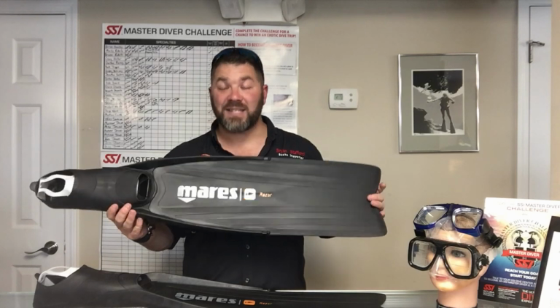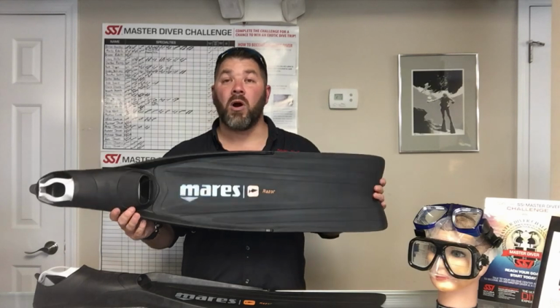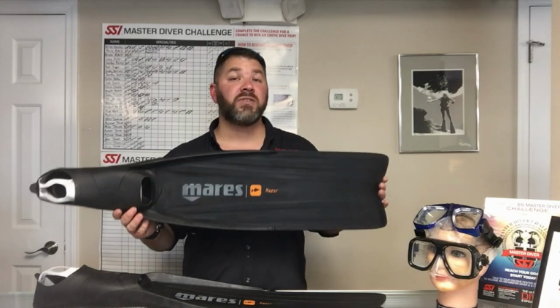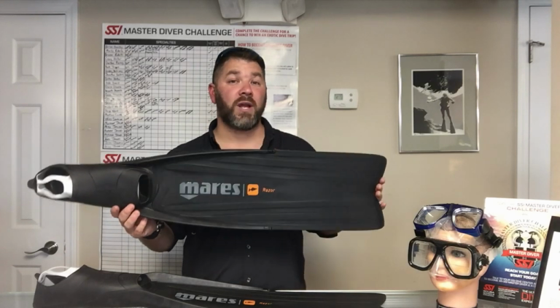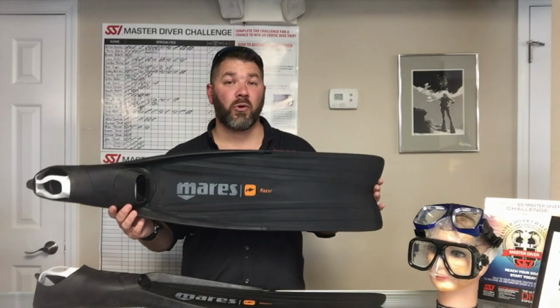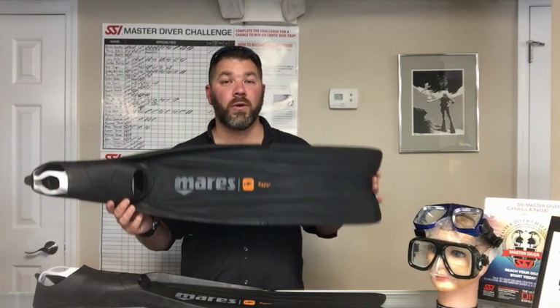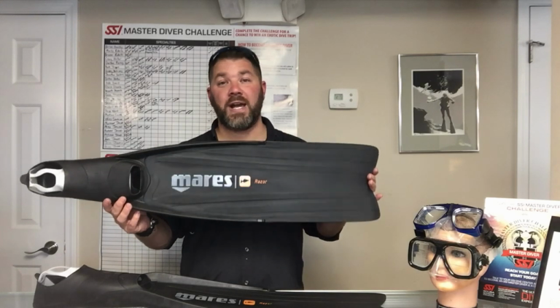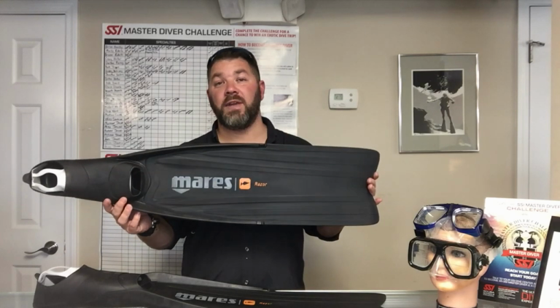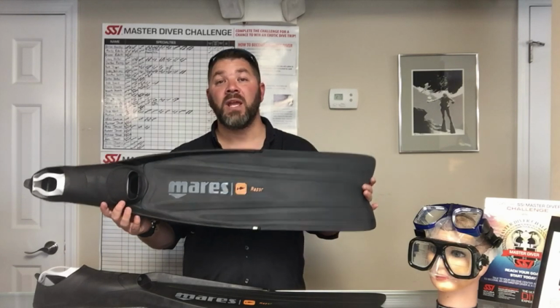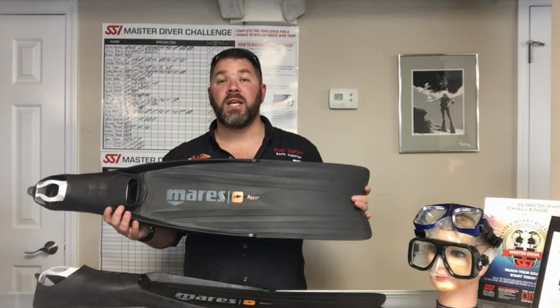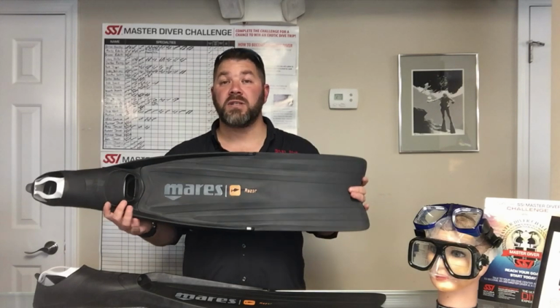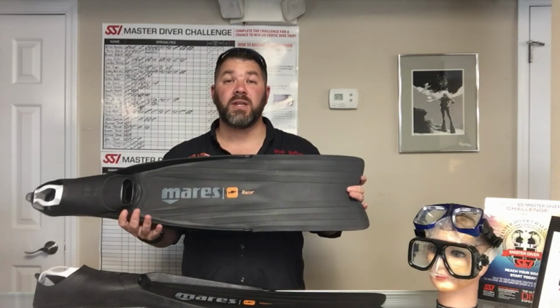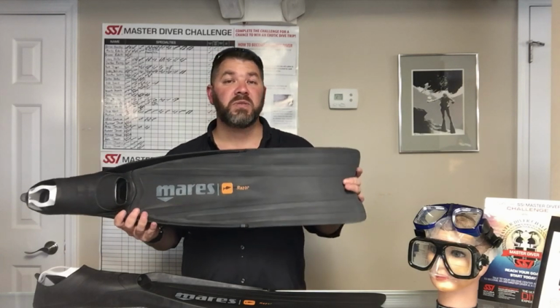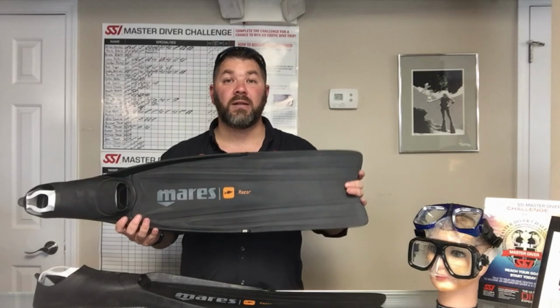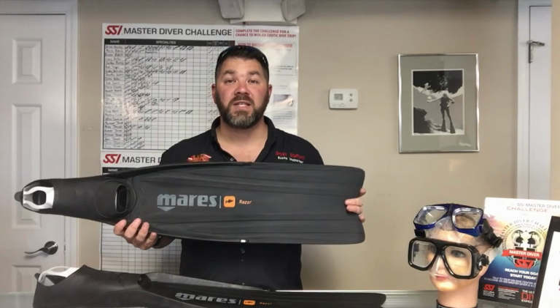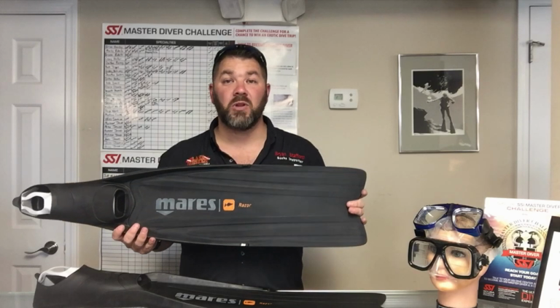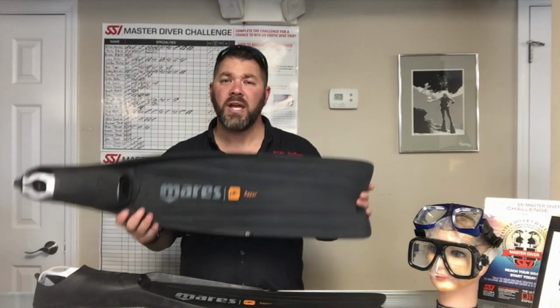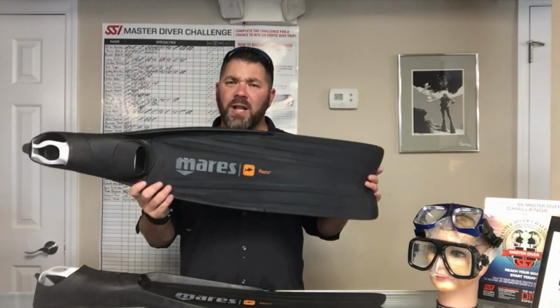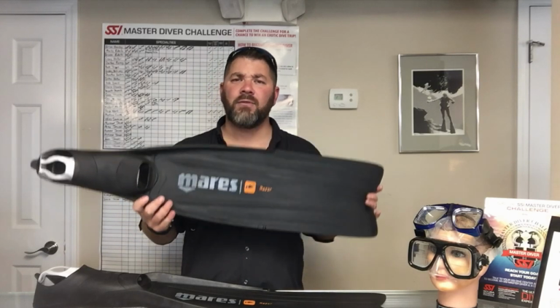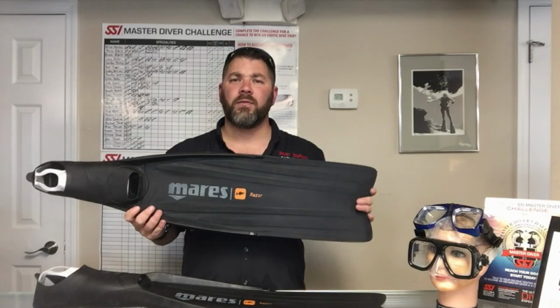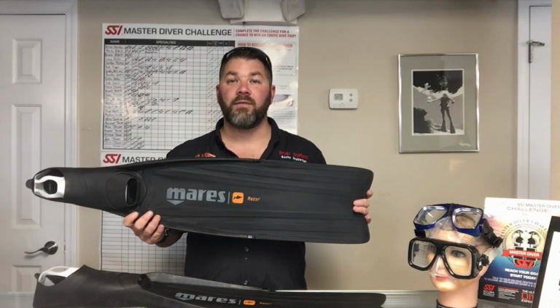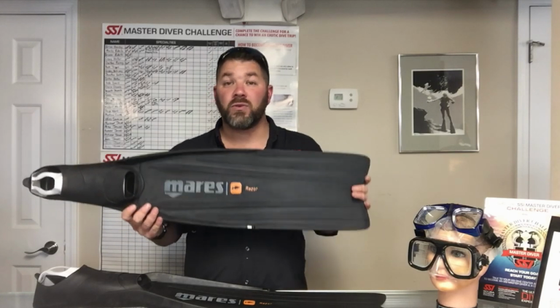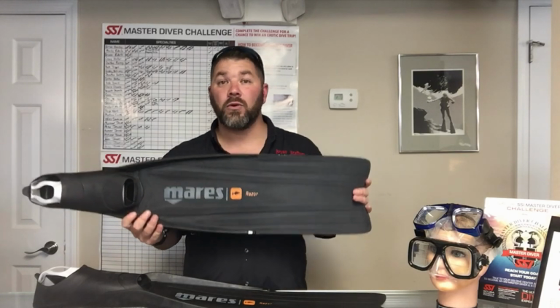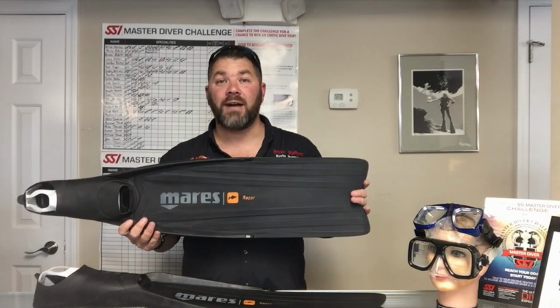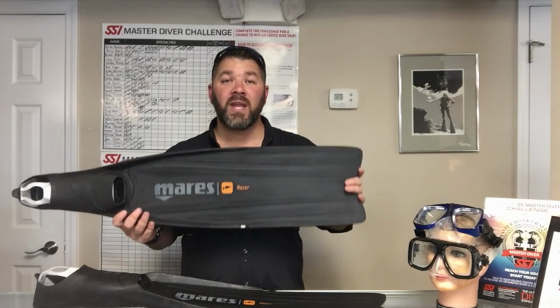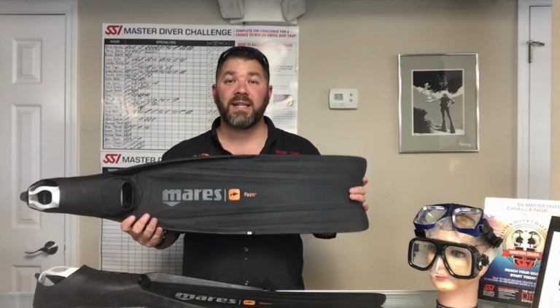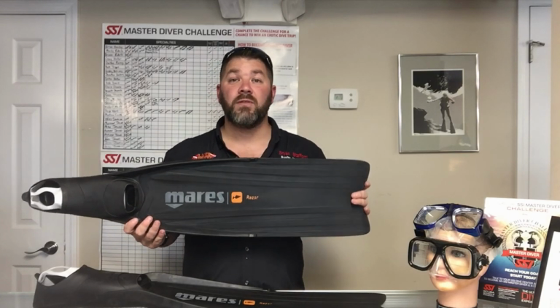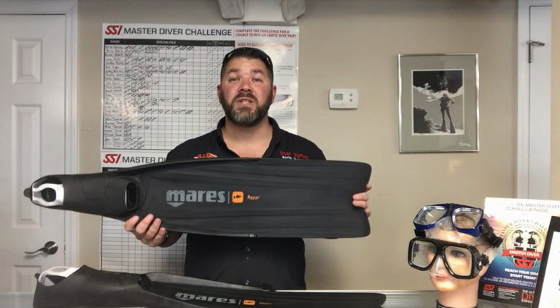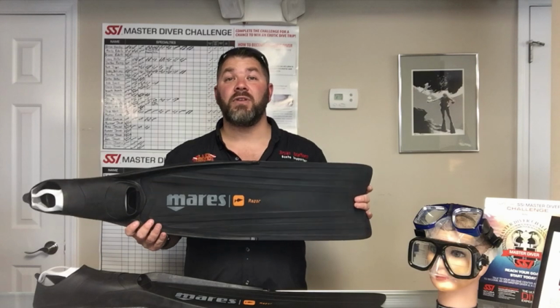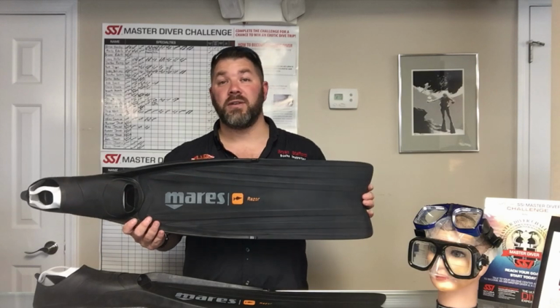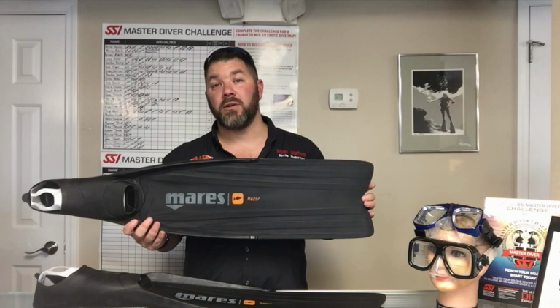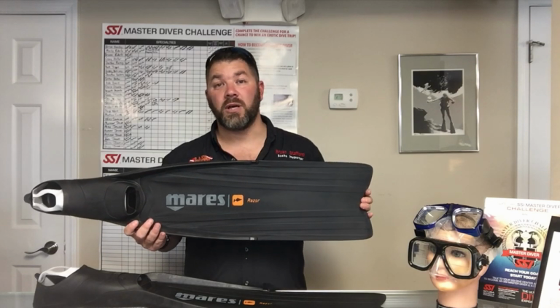That's the Mares Razor Pro Freediving Fin. If you've got any questions, please put them down in the comment section below. If you like diving with freediving fins or you're a freediver, hit that like button for us and definitely share this video as well.